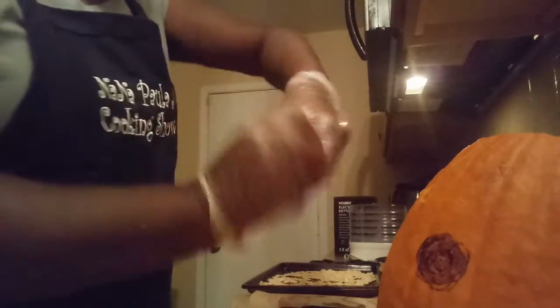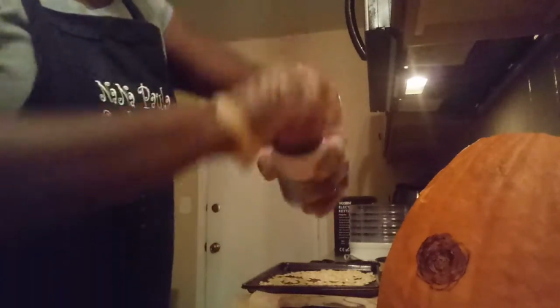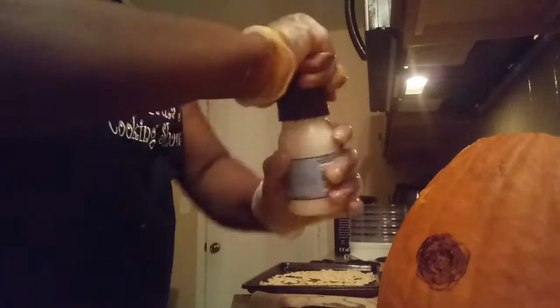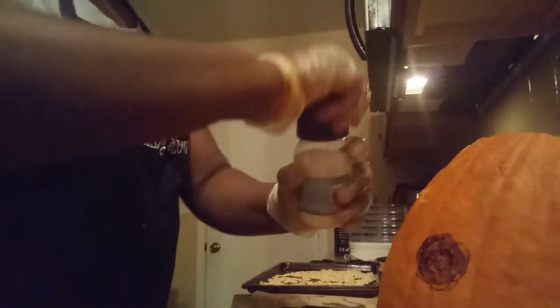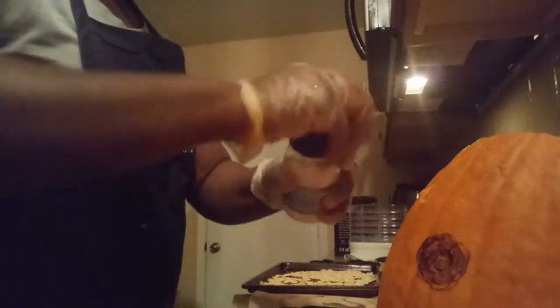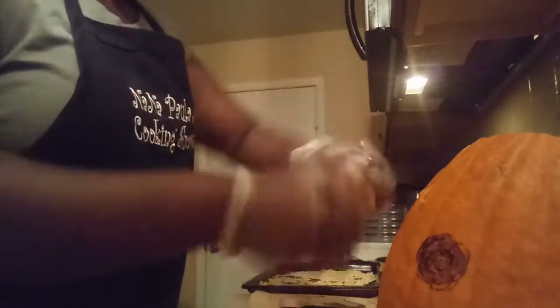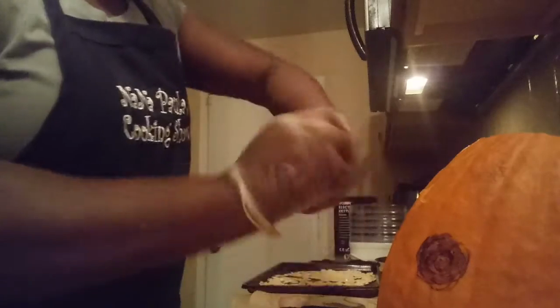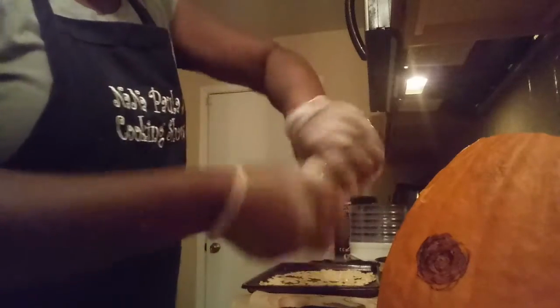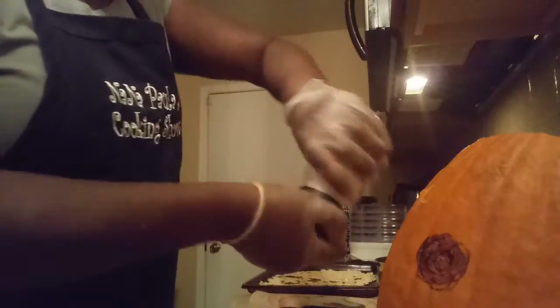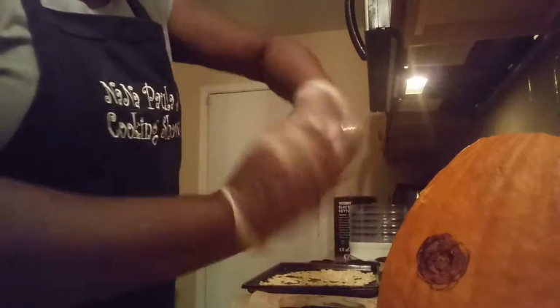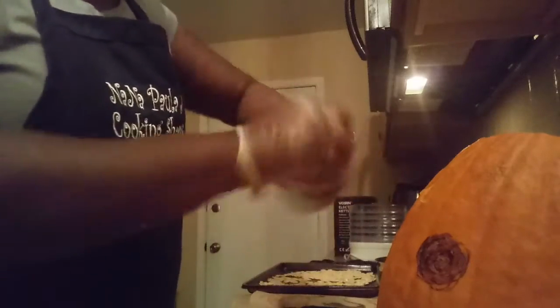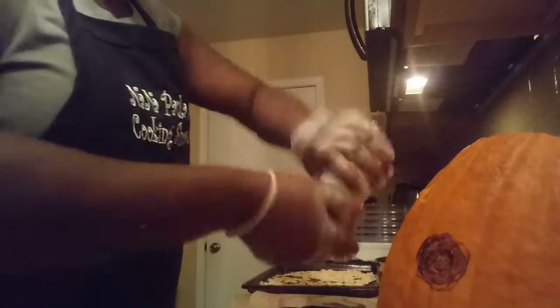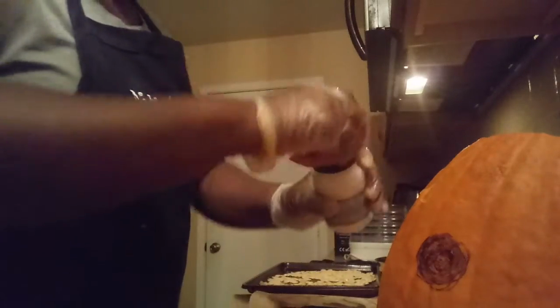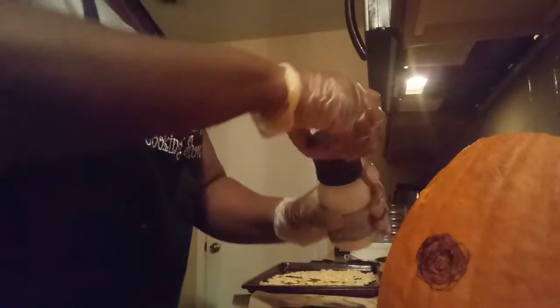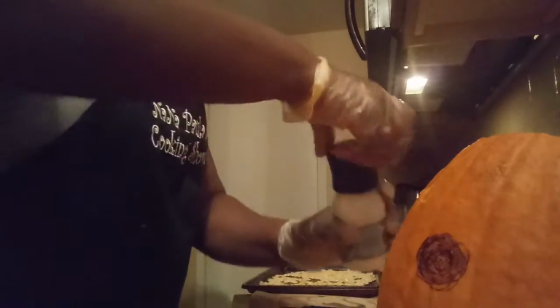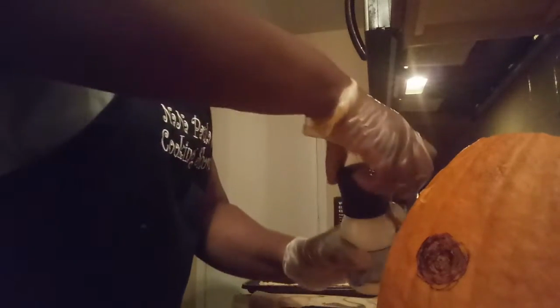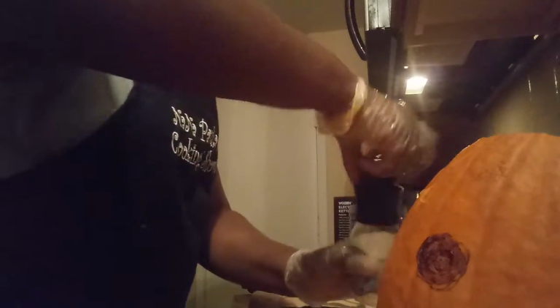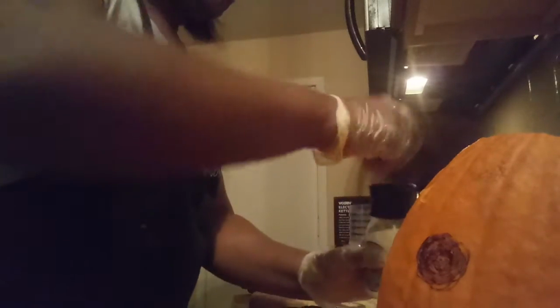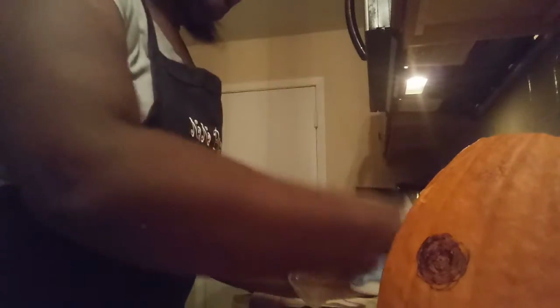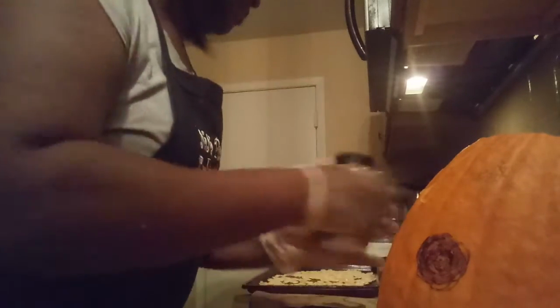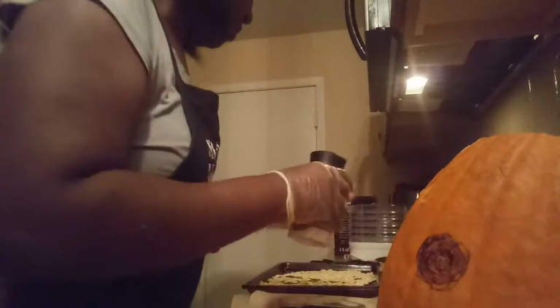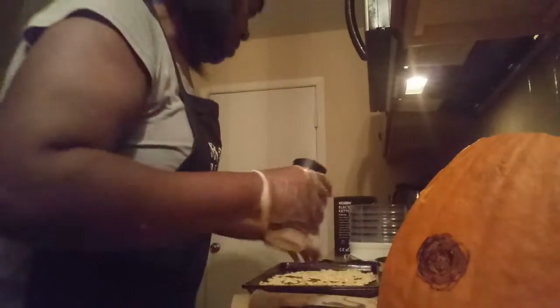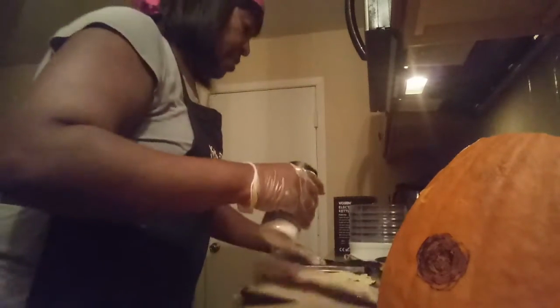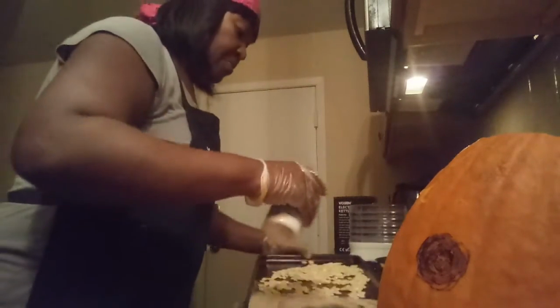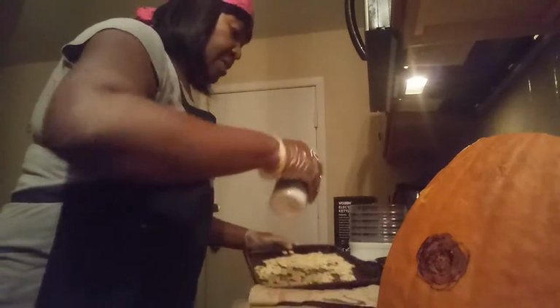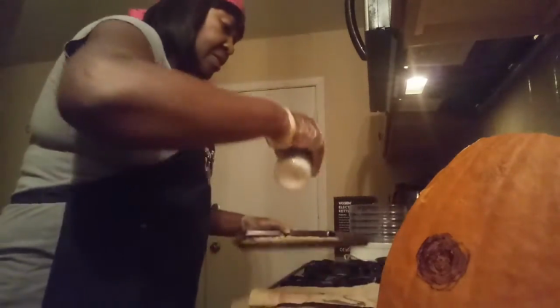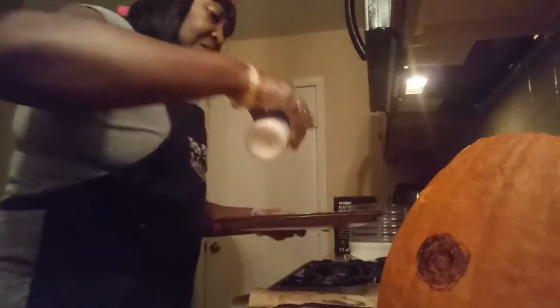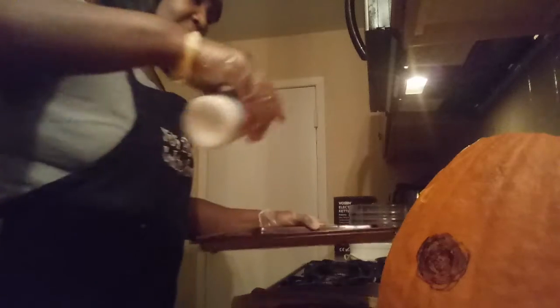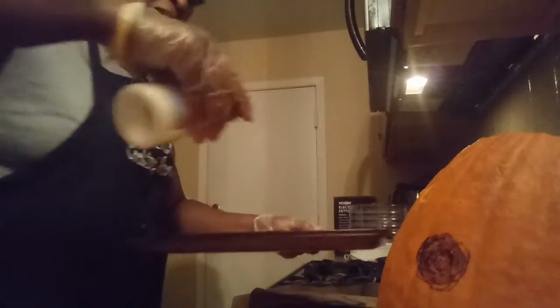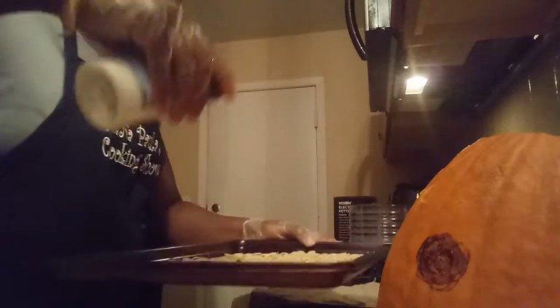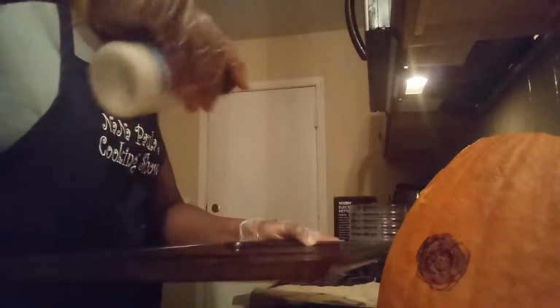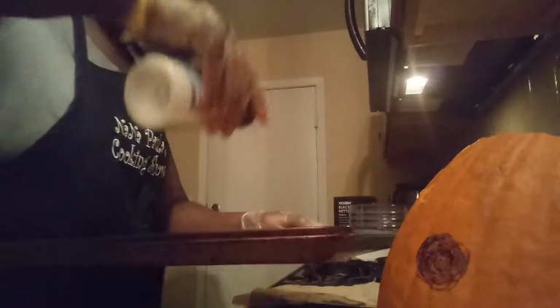Then I'm going to bake it for about five minutes. Give it a little salt on it.